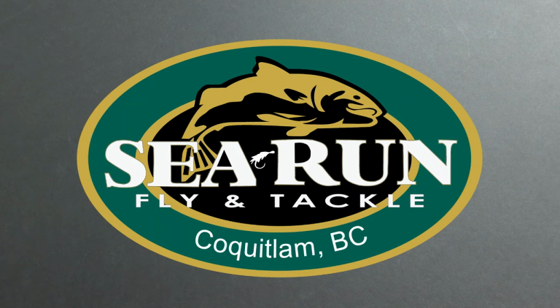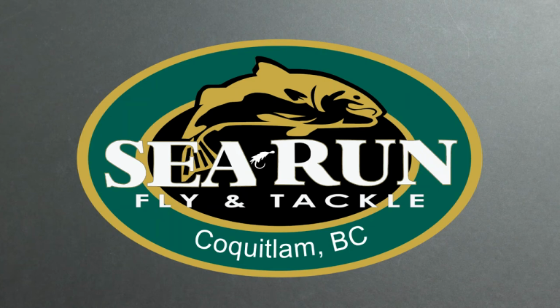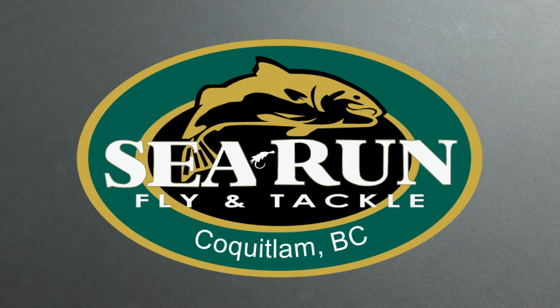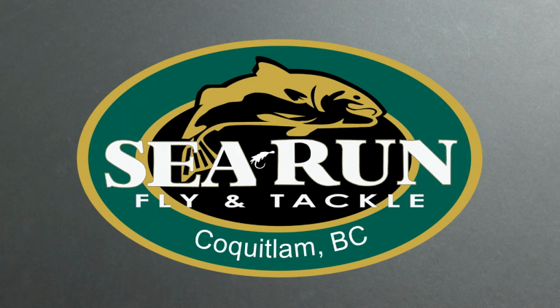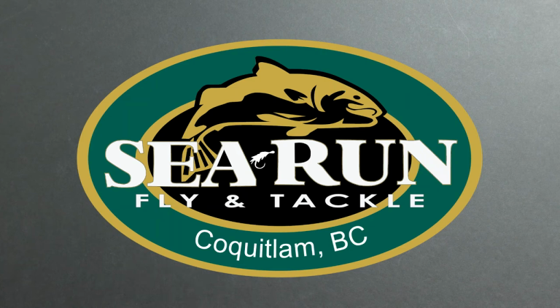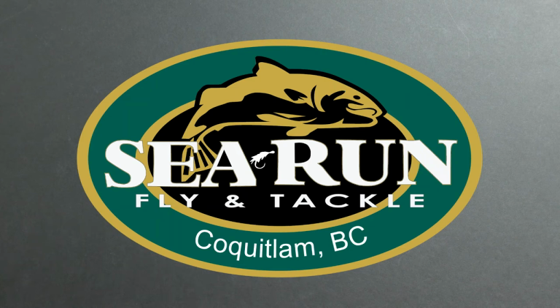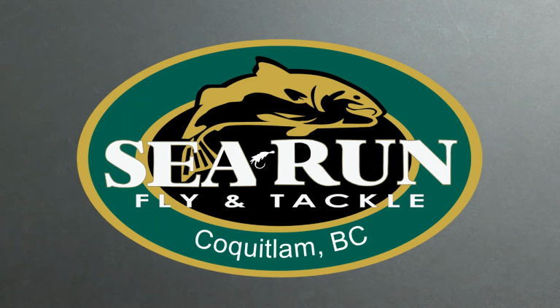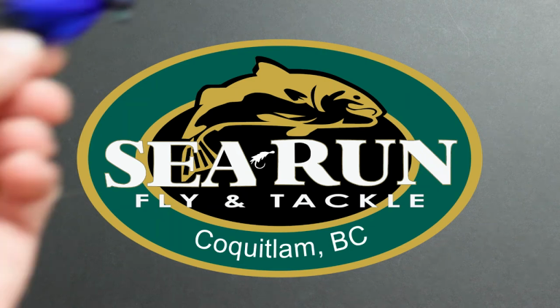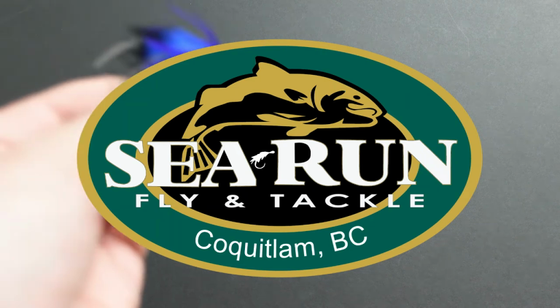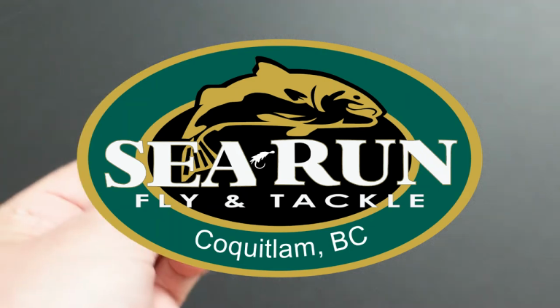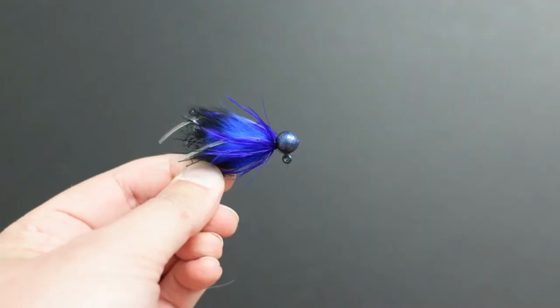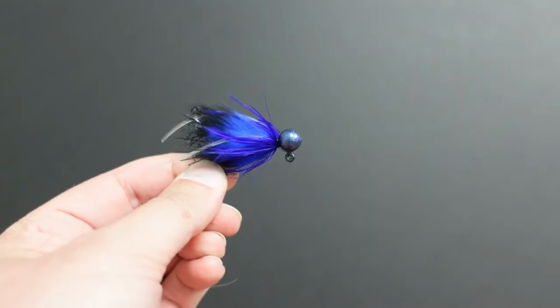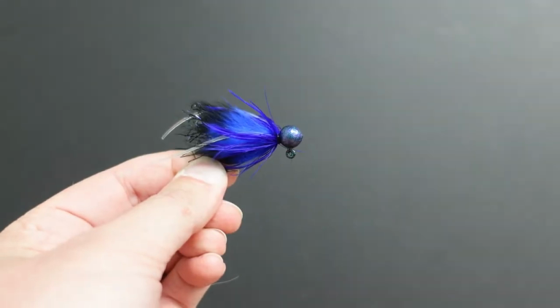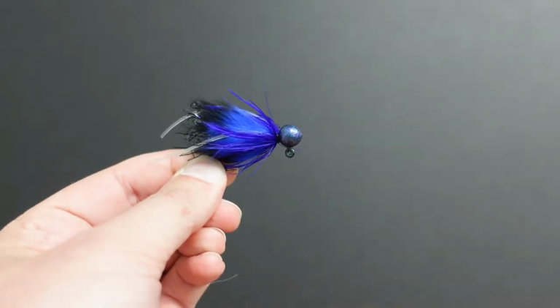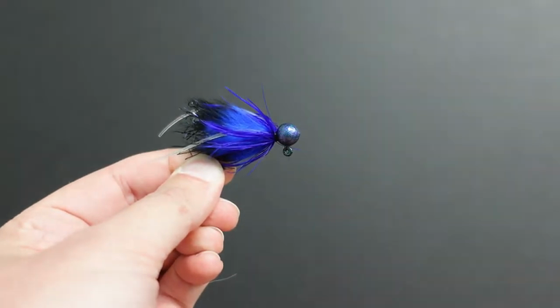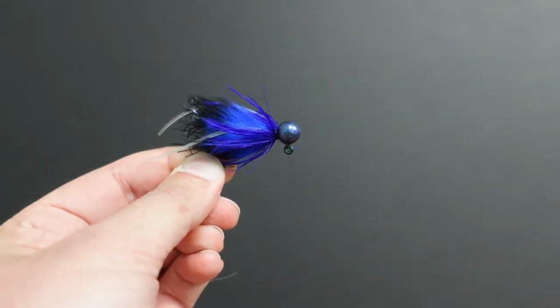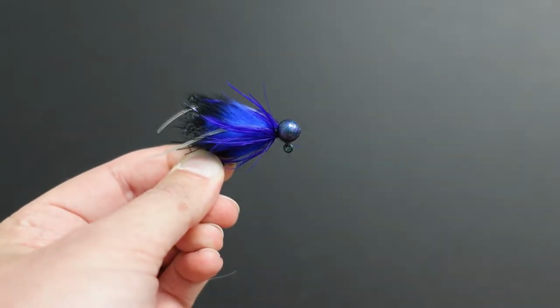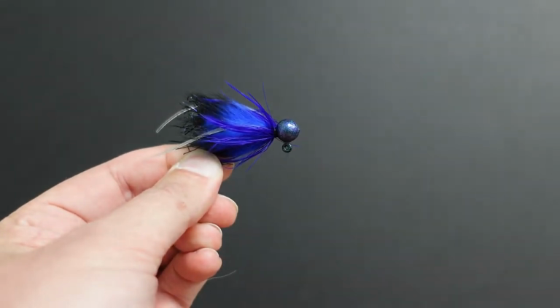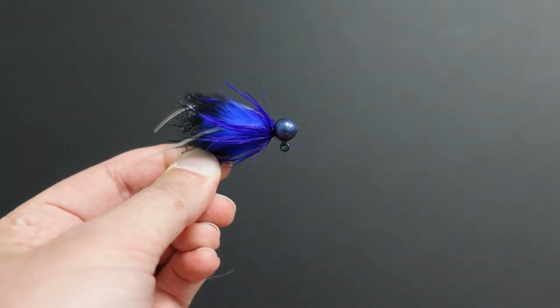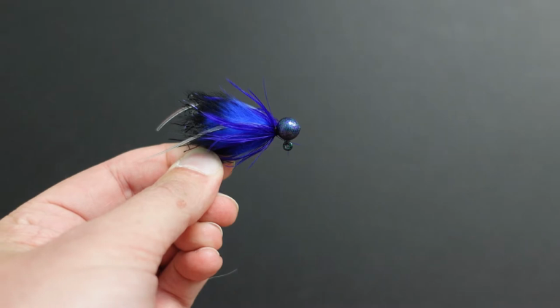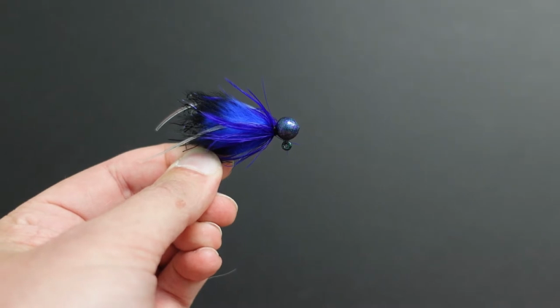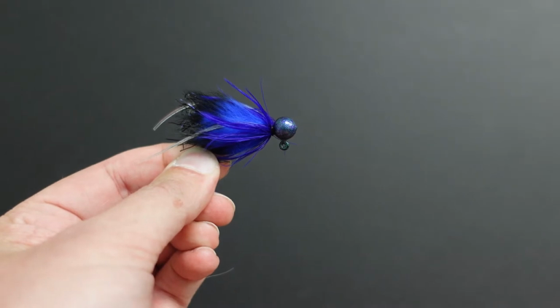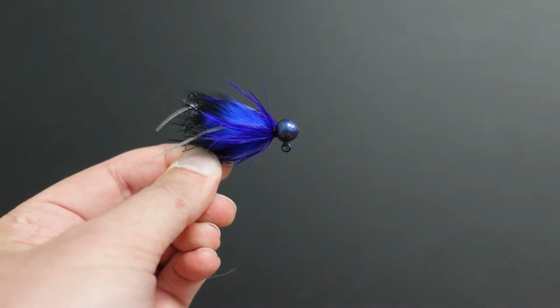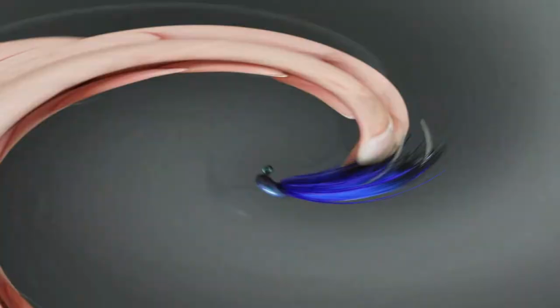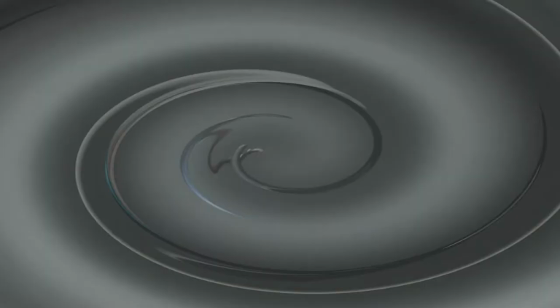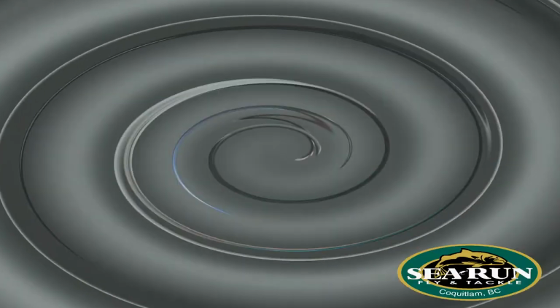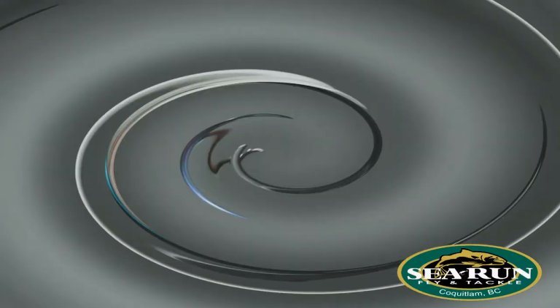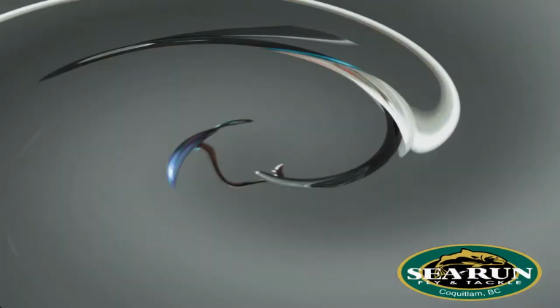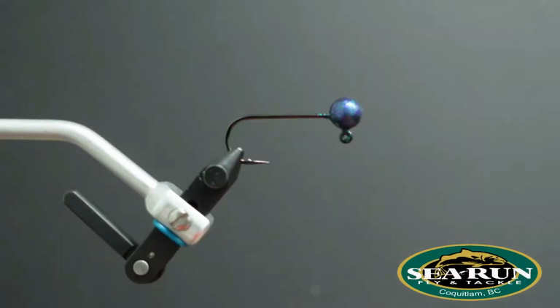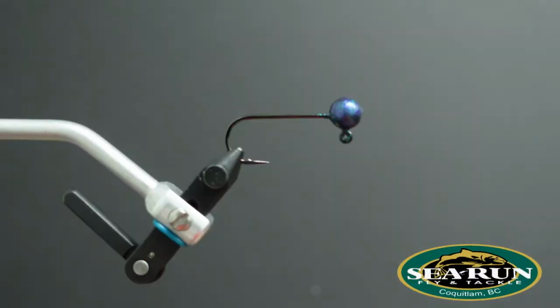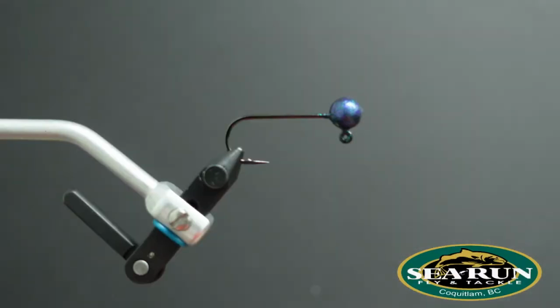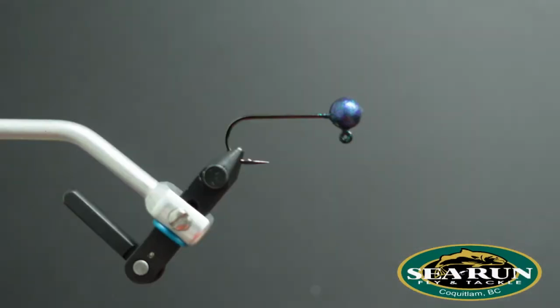Hey everybody, it's Casey here at Sea Run Flying Tackle. Today I'm going to show you how to tie a basic float fishing jig. Let's tie a jig.